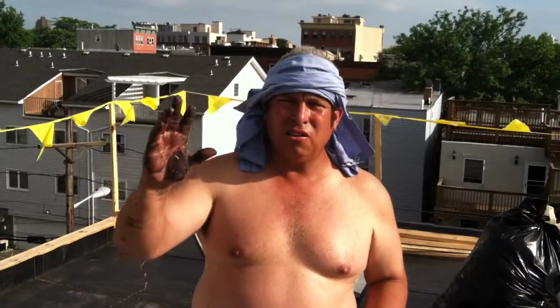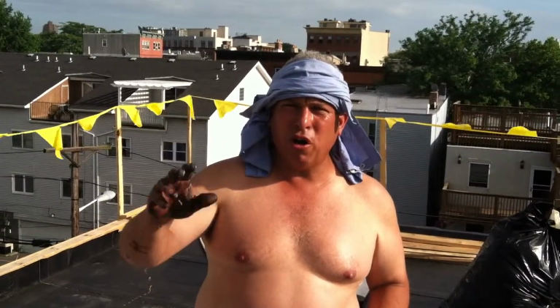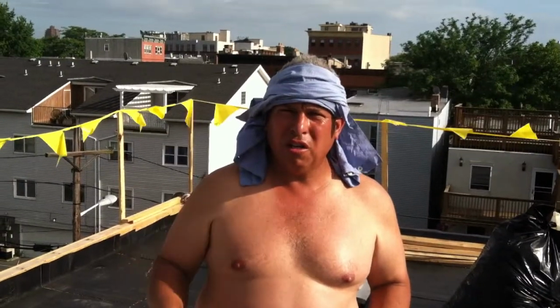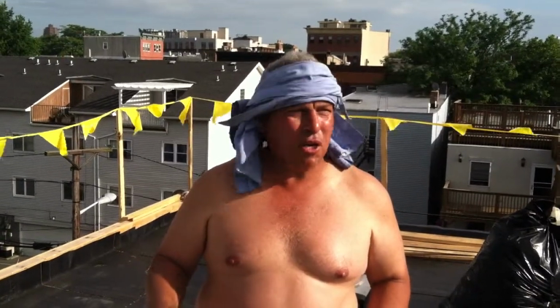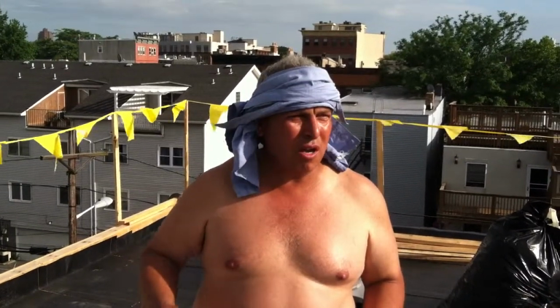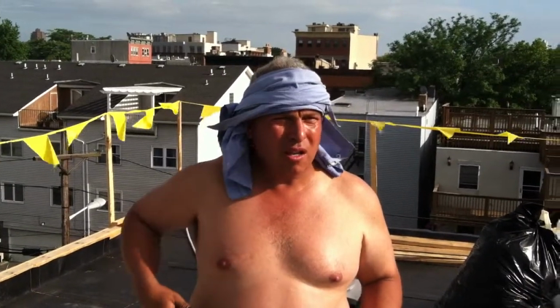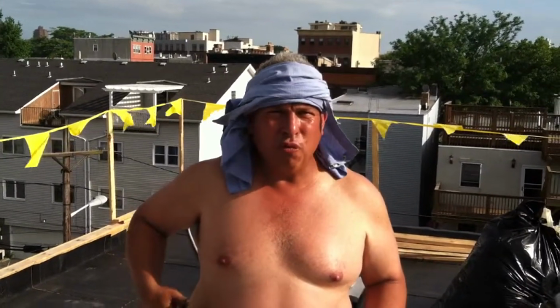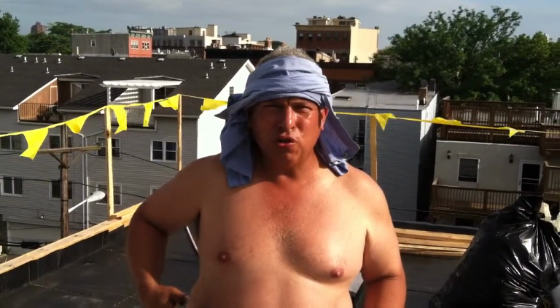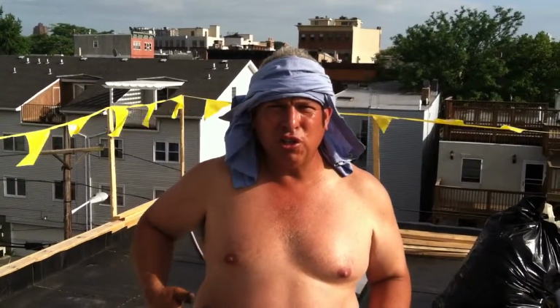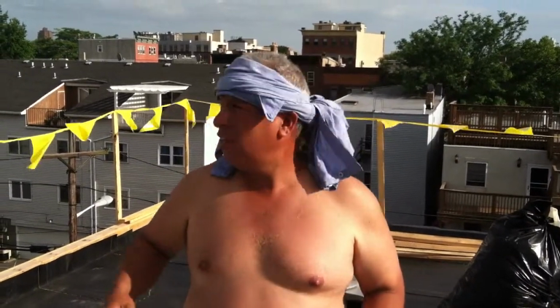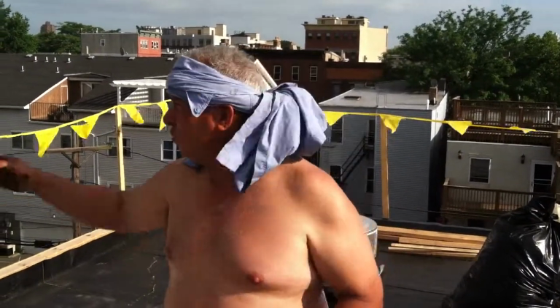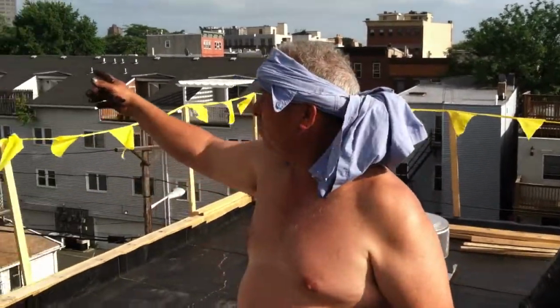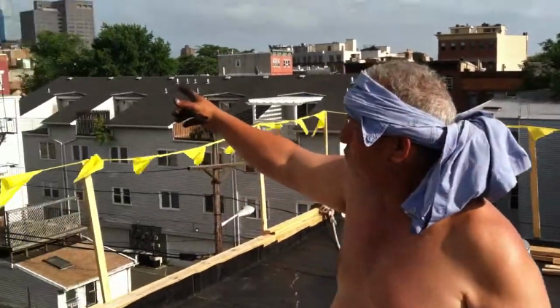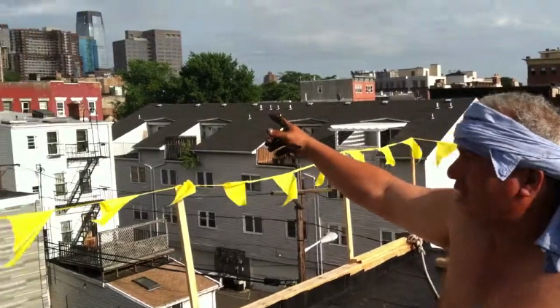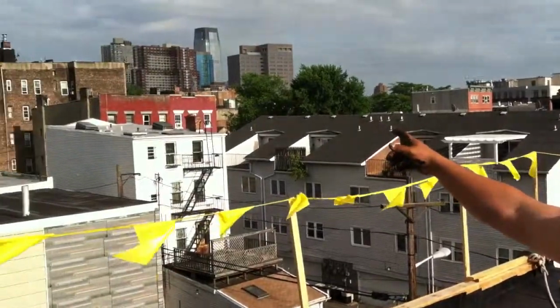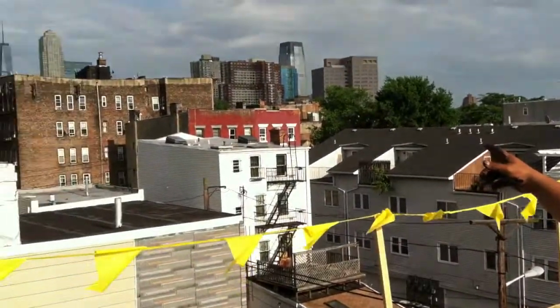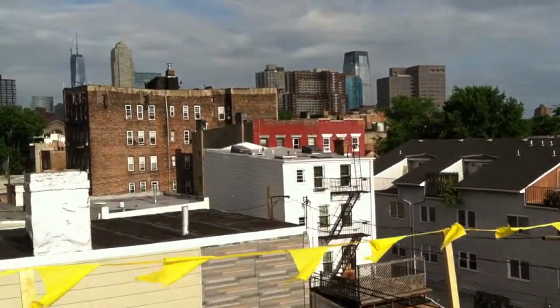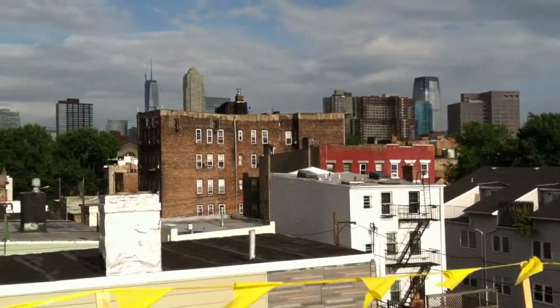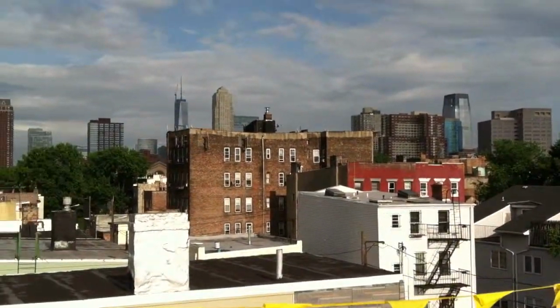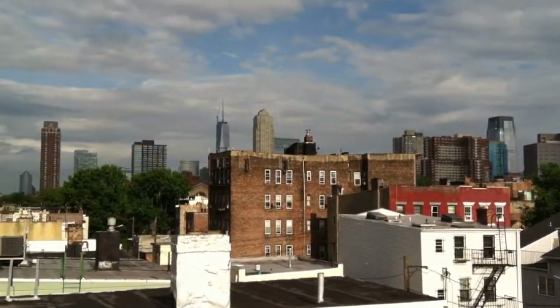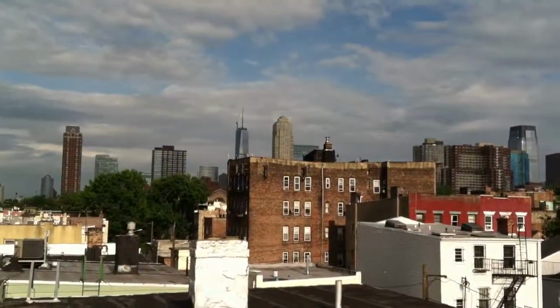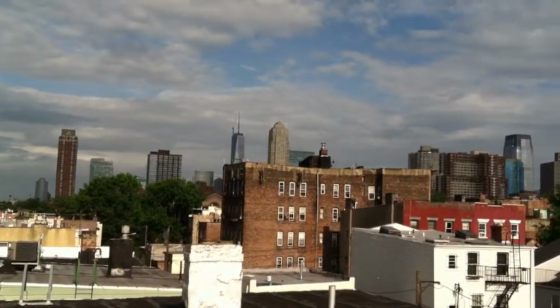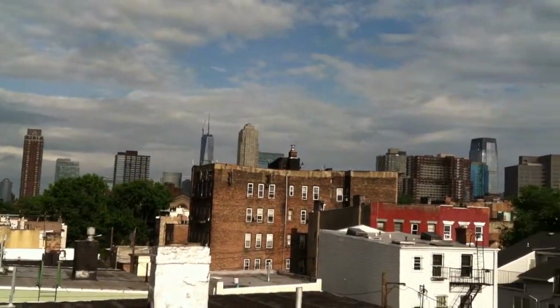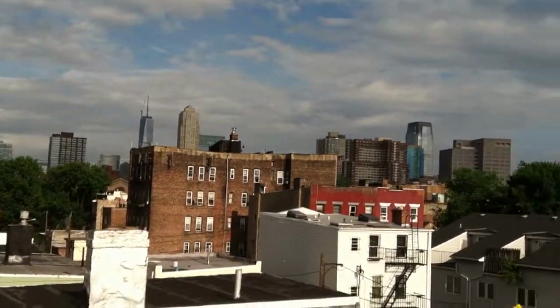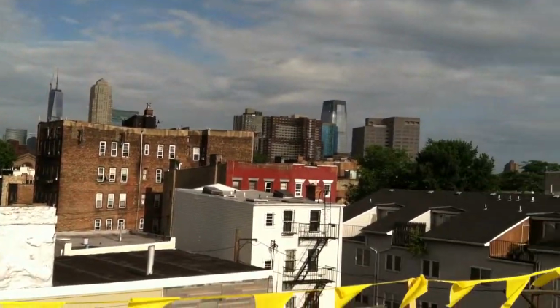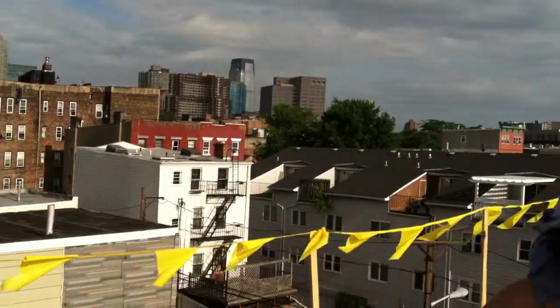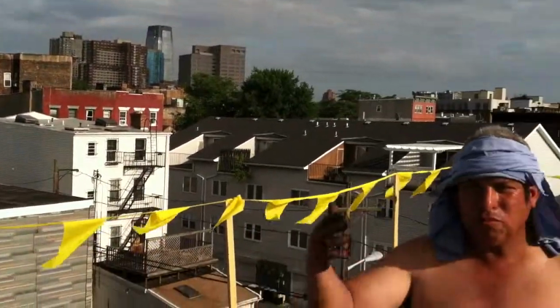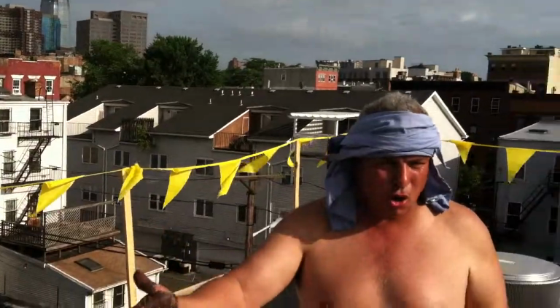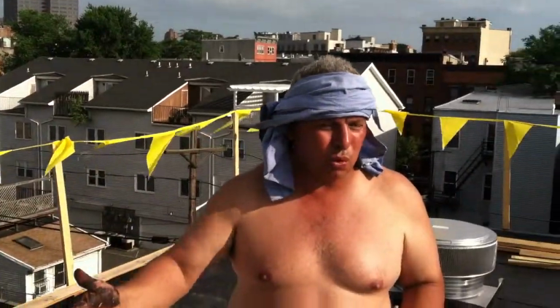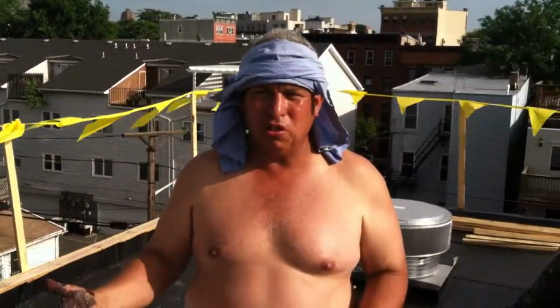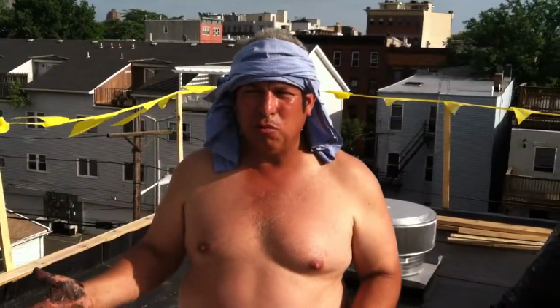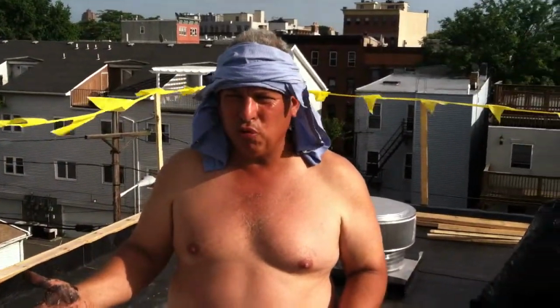Hi, this is Mark. I'm here on a roof in Jersey City. As you can see, we have the Freedom Tower right behind us. Today, I'll talk to you about what we hope is a sustainable roof.